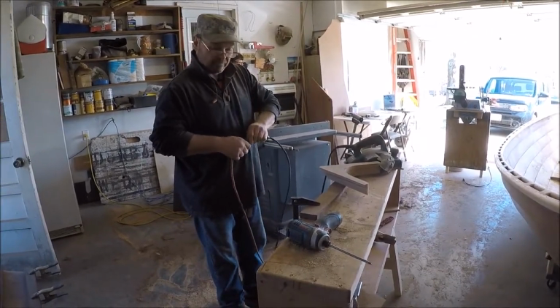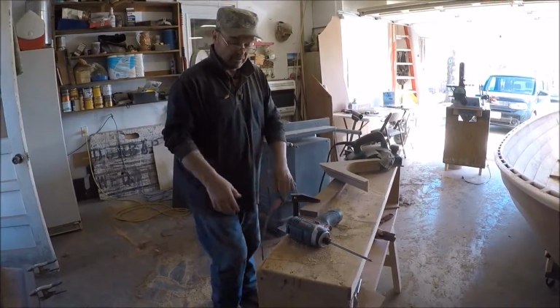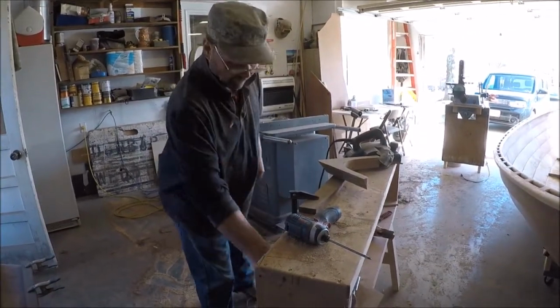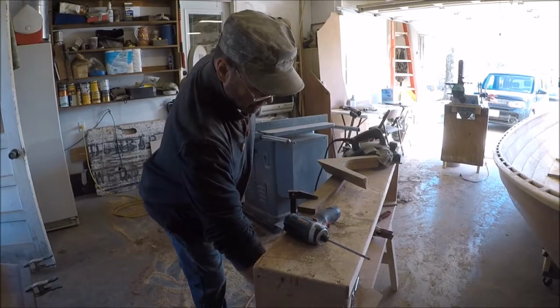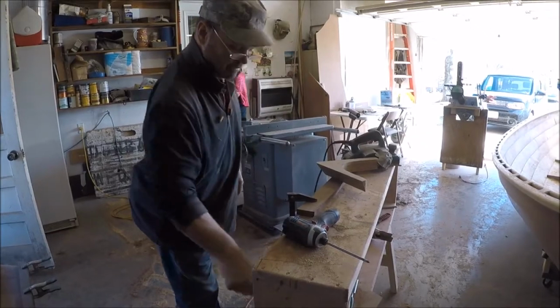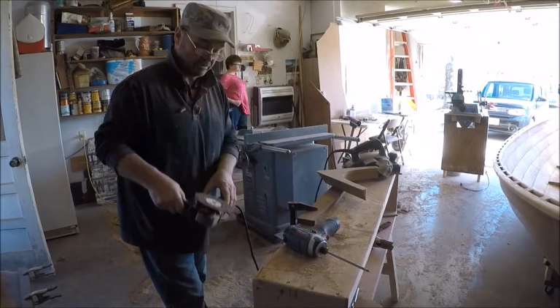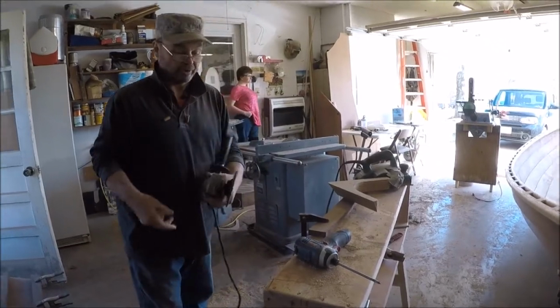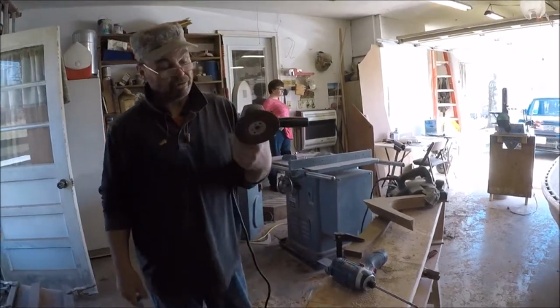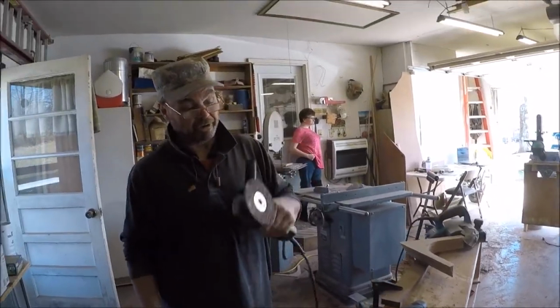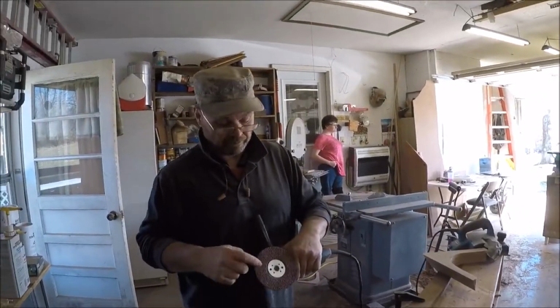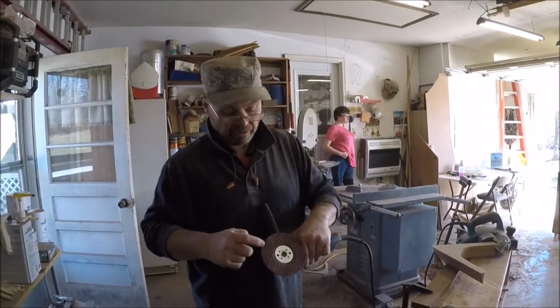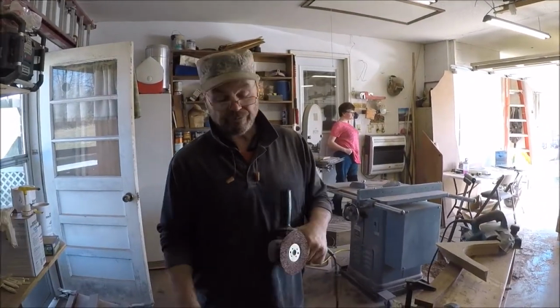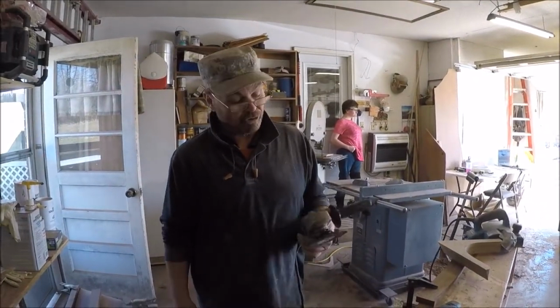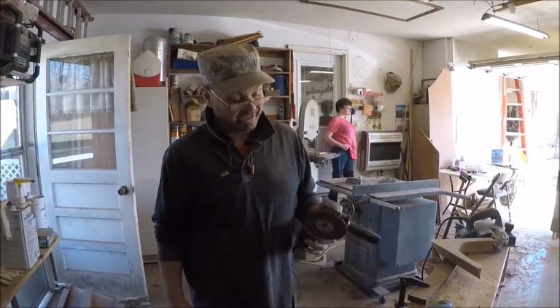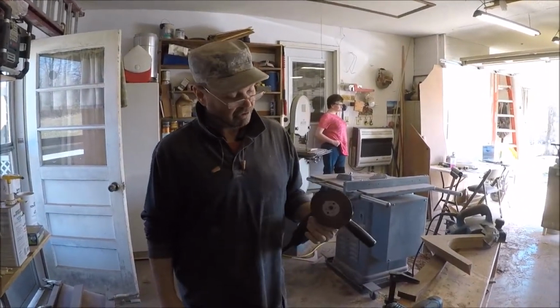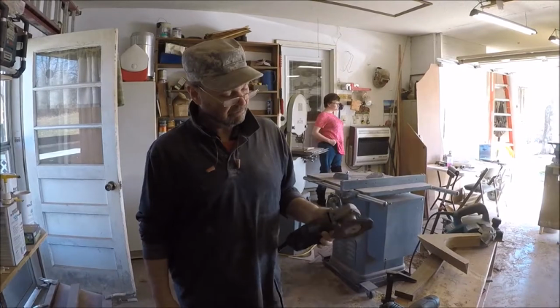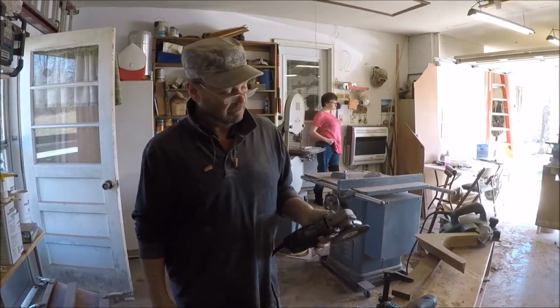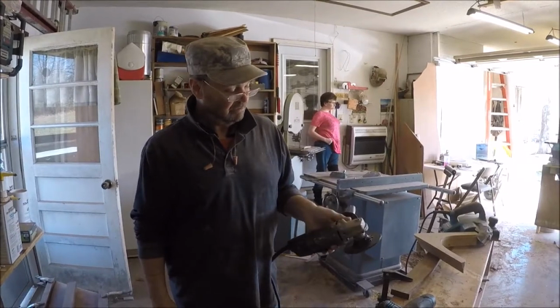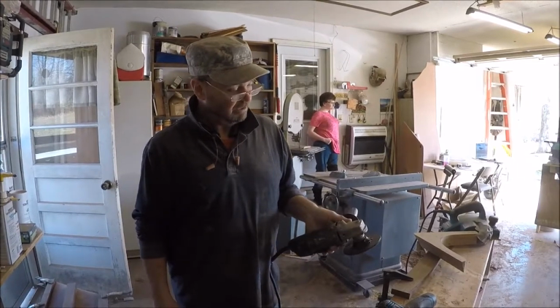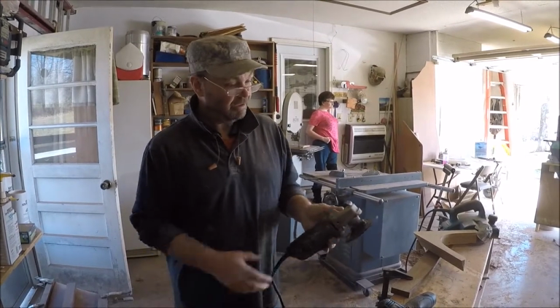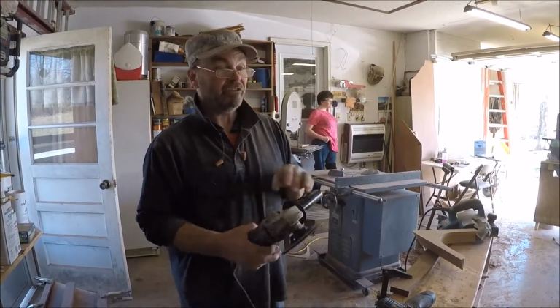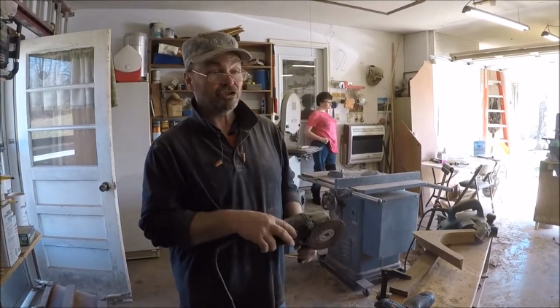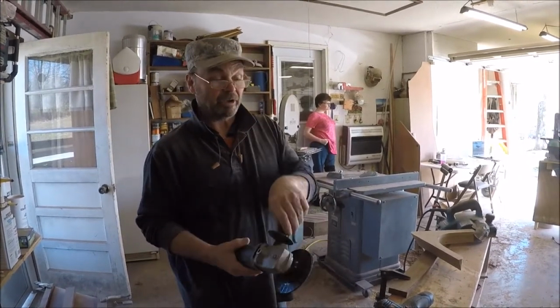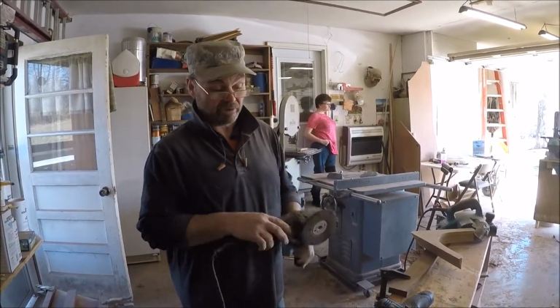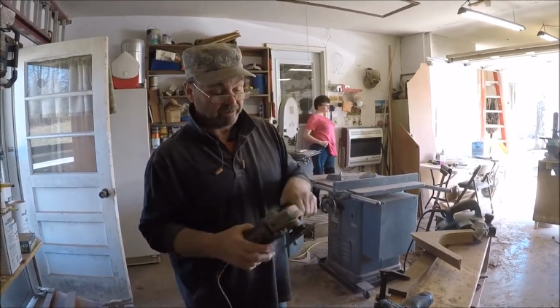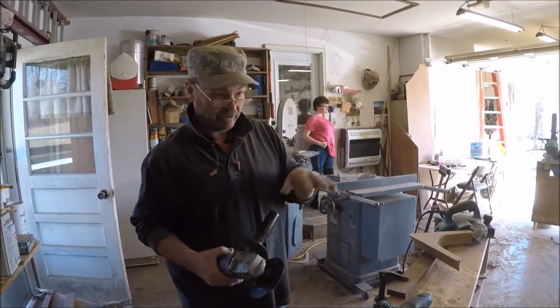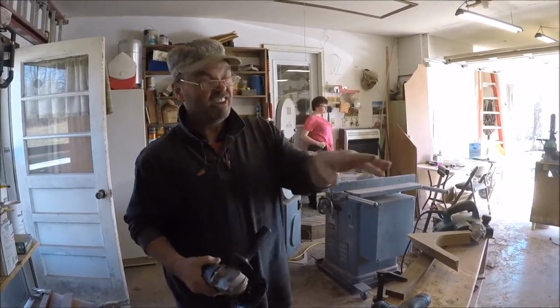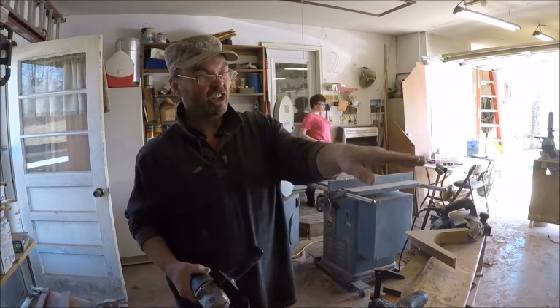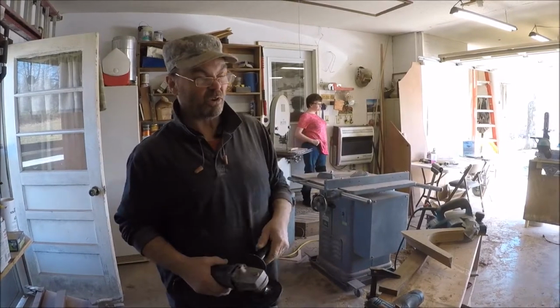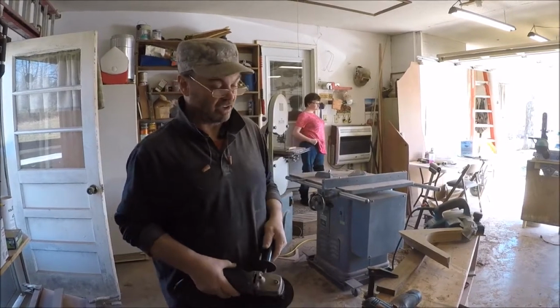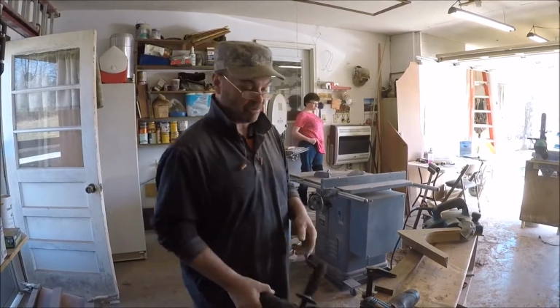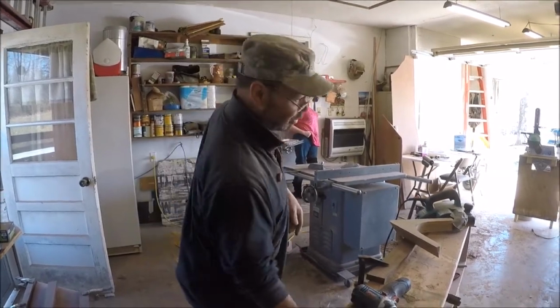Then I'll use just a regular welder's grinder with a 24-grit disc on it, and I'll finish shaping with it down to fairly close to the rails. Then I'll use a random orbit.